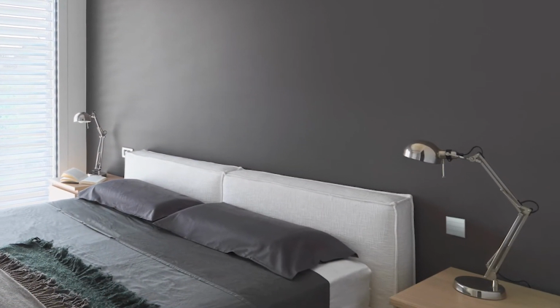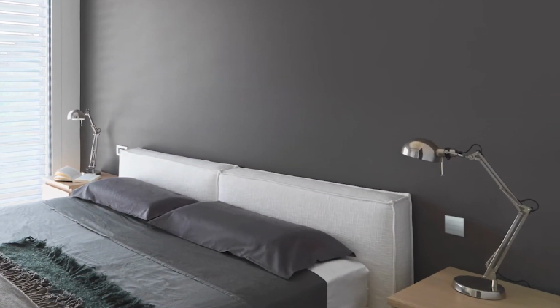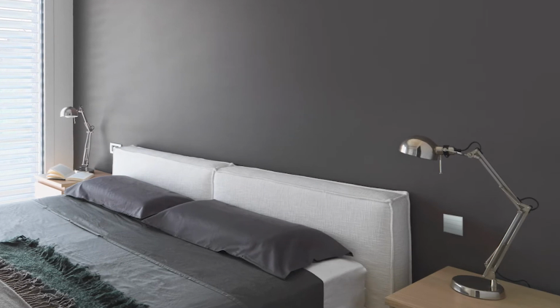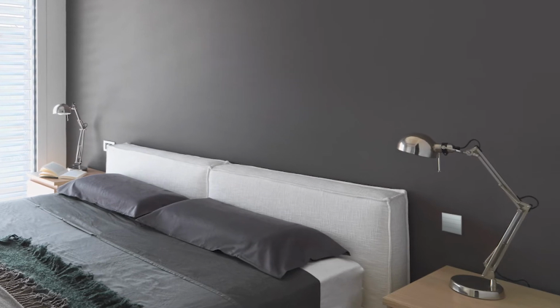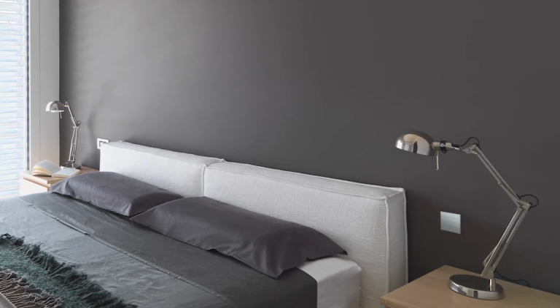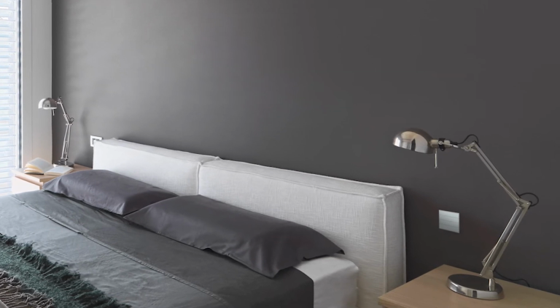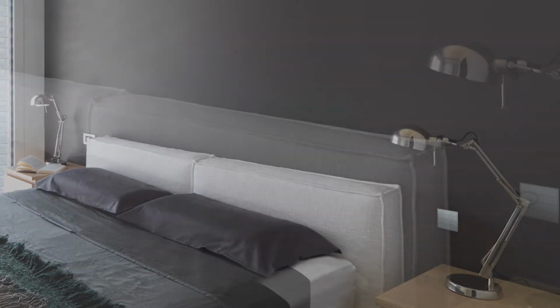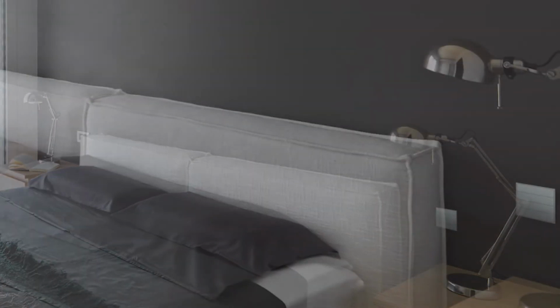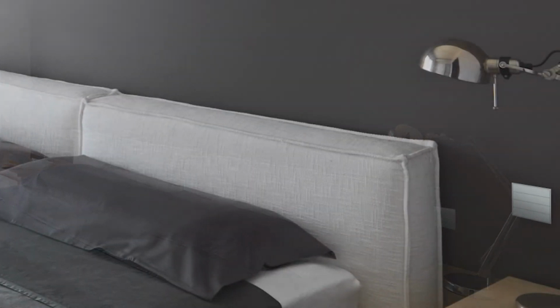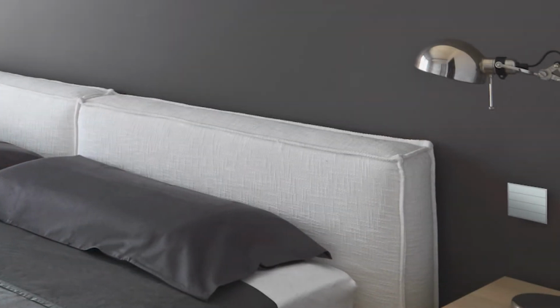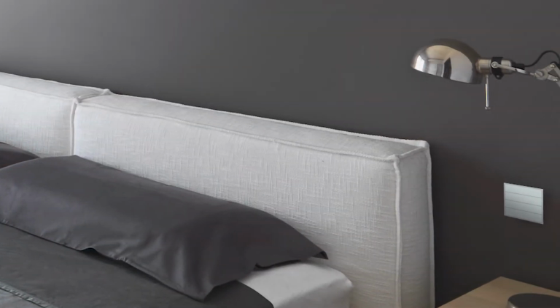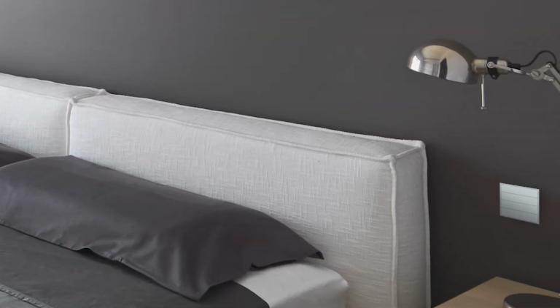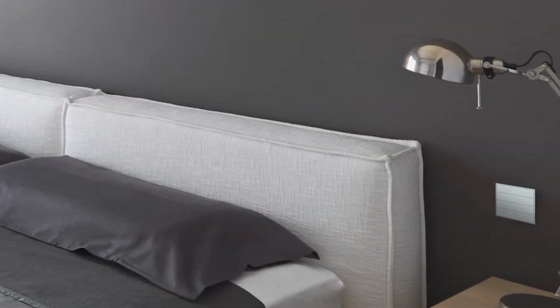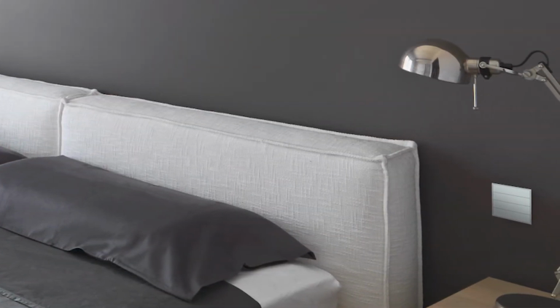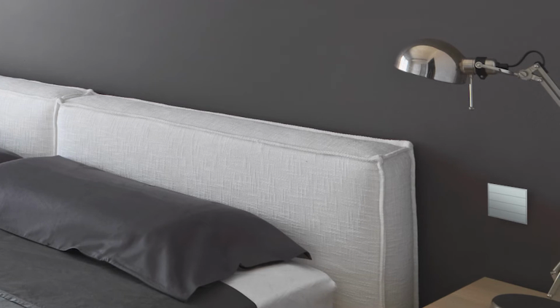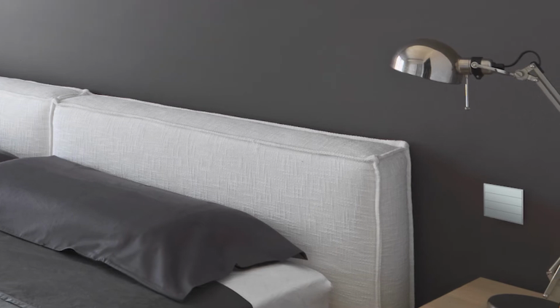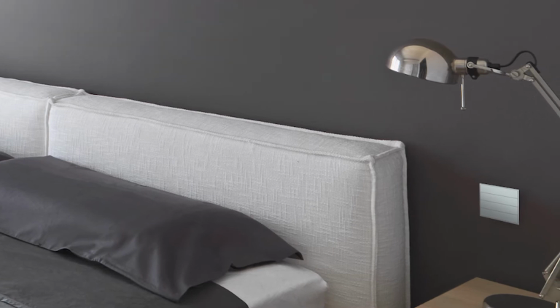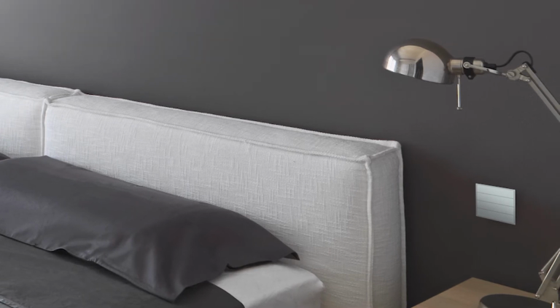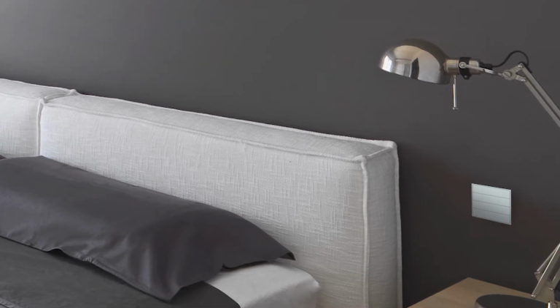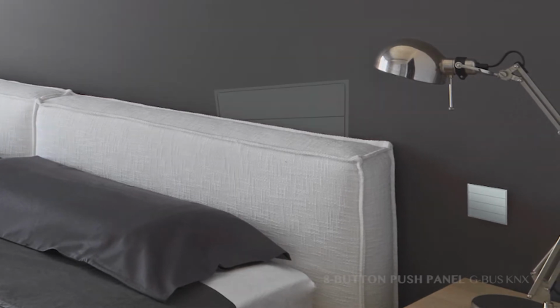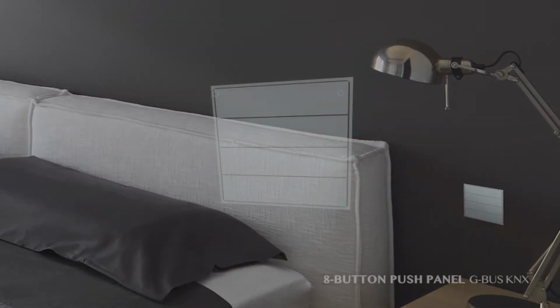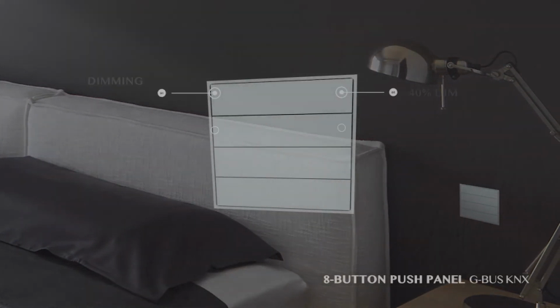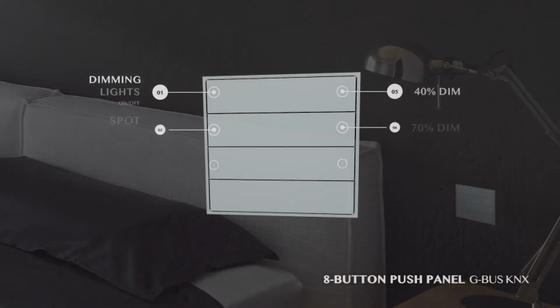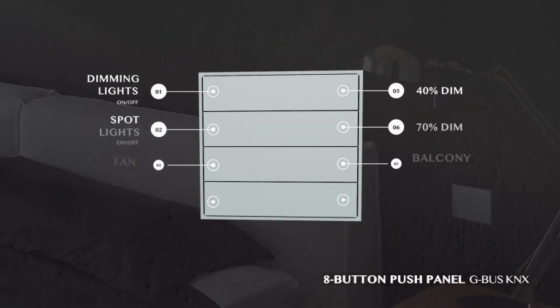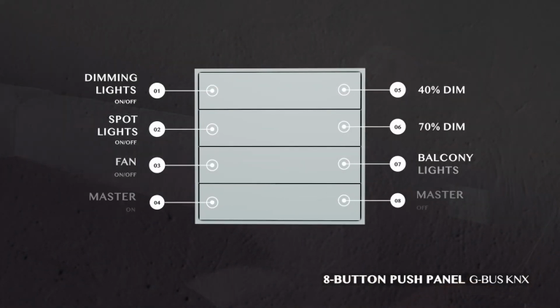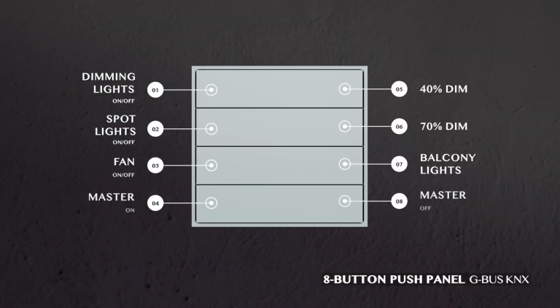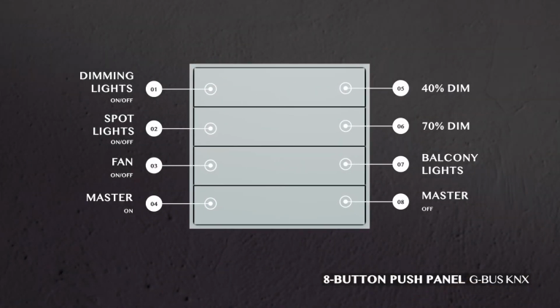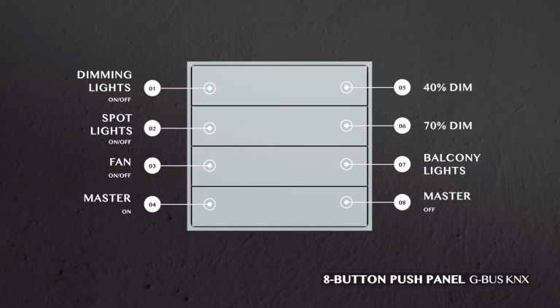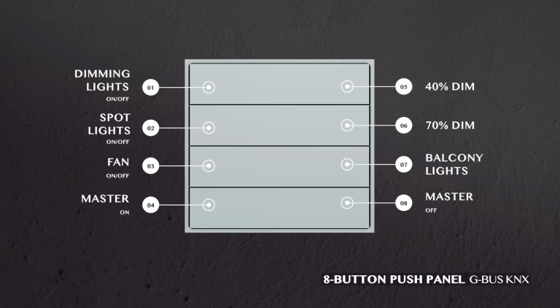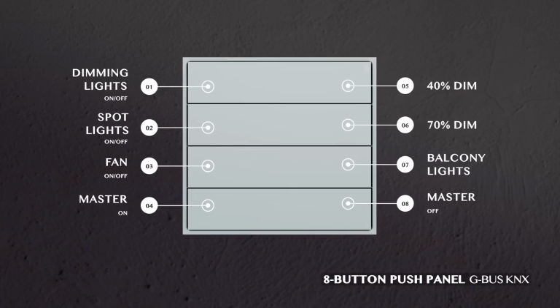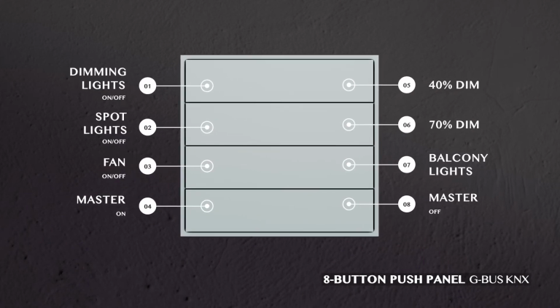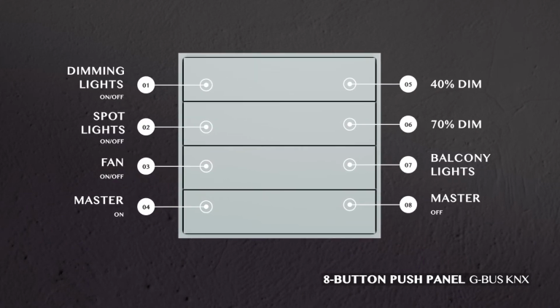Feel what it truly means to be at ease. With the eight-button push panel in your bedroom, control your lights, fans, or set scenarios around your home that best defines your mood.